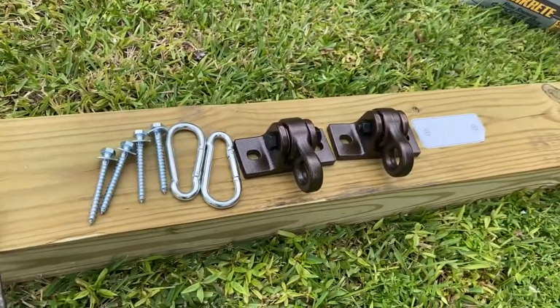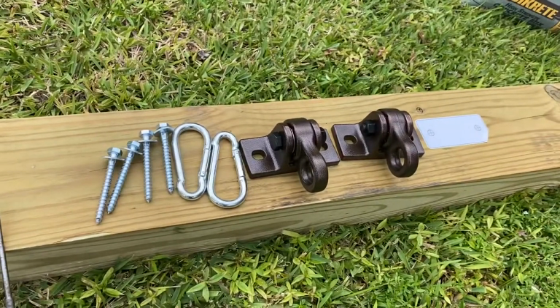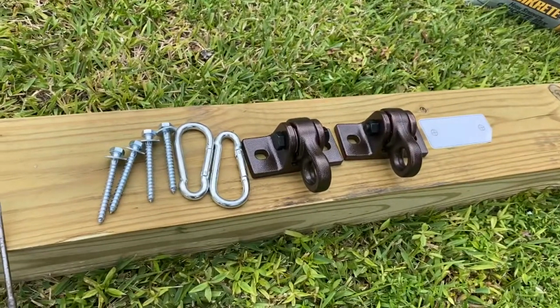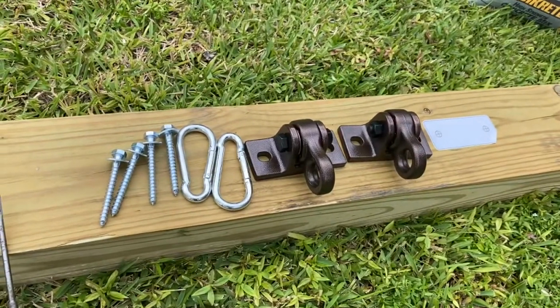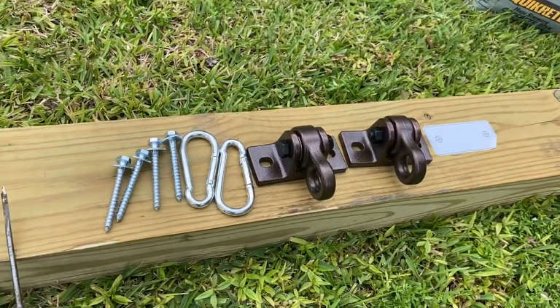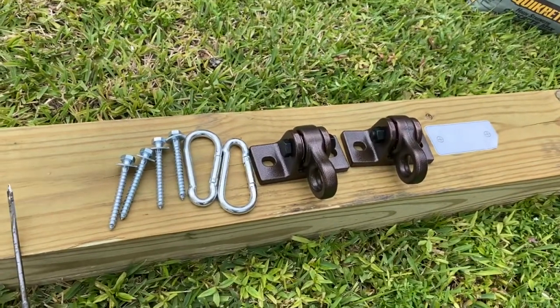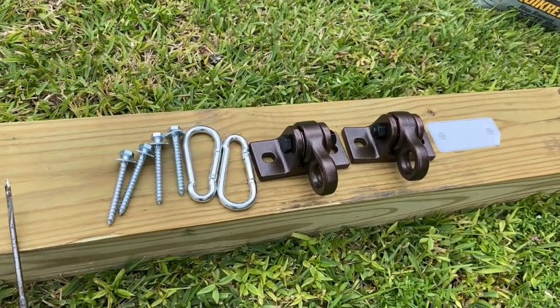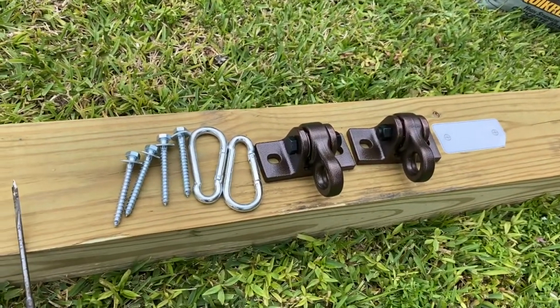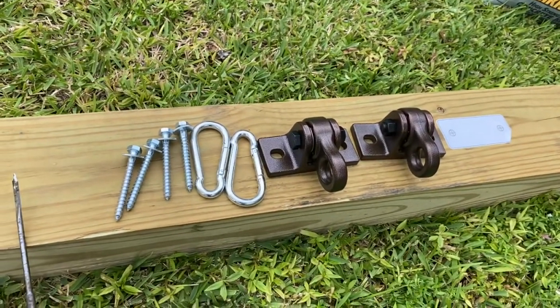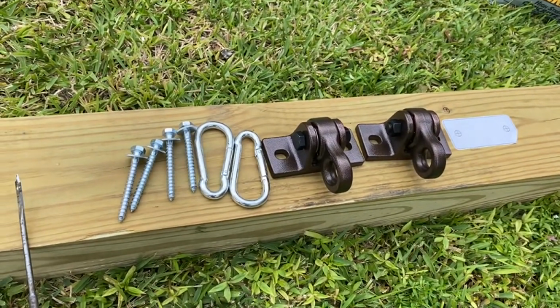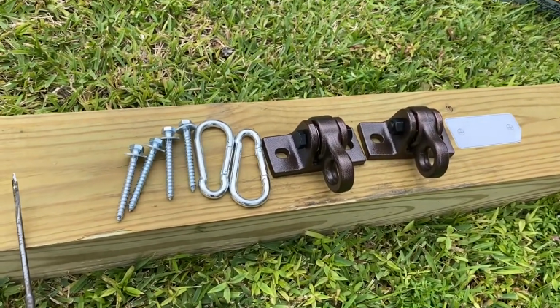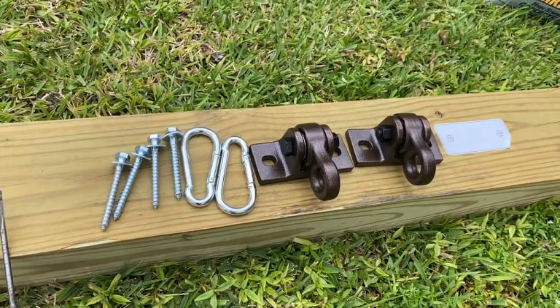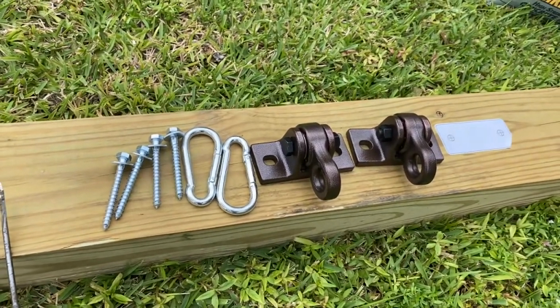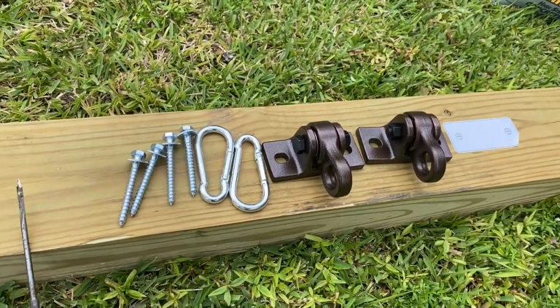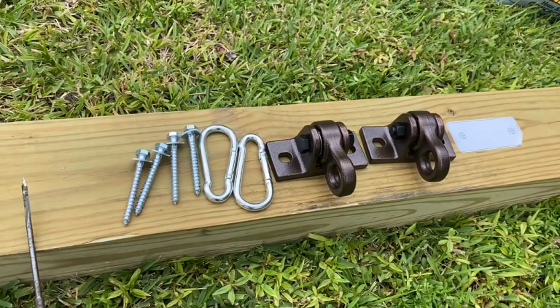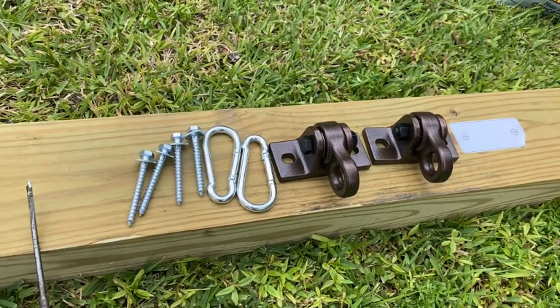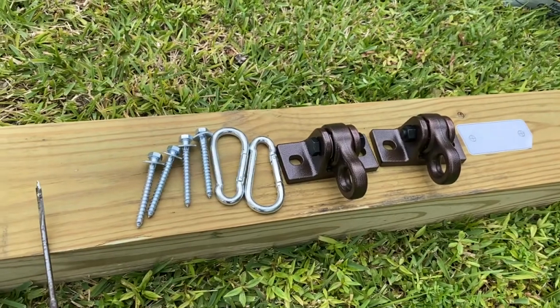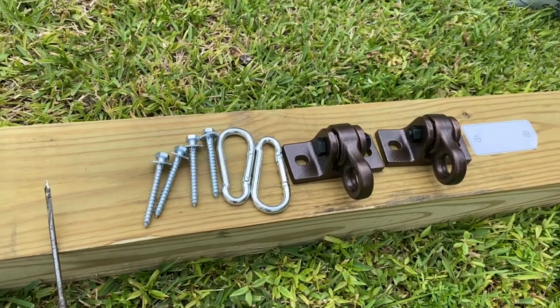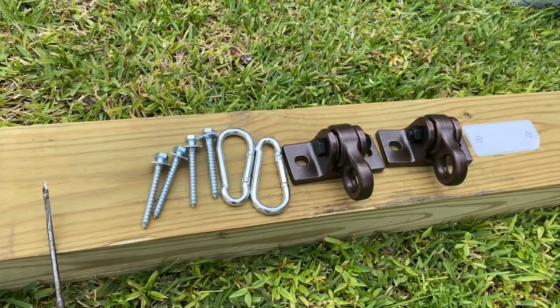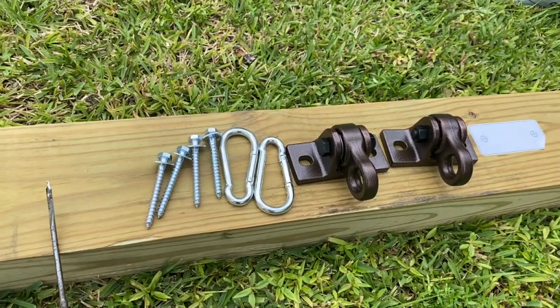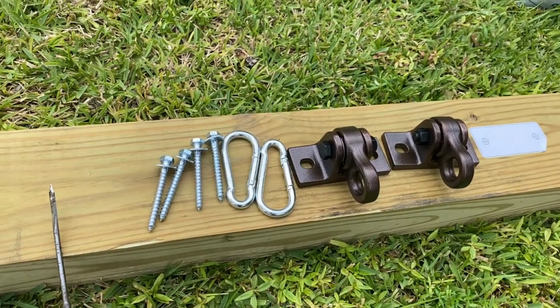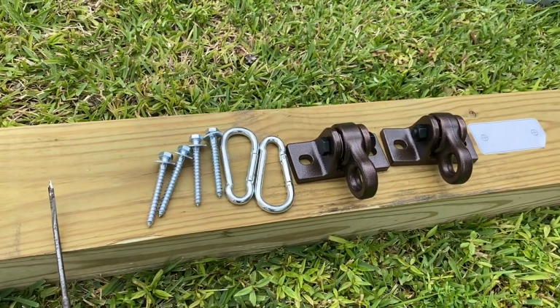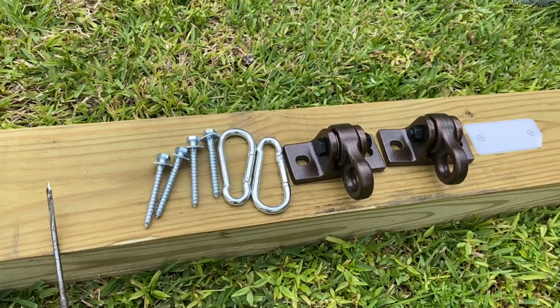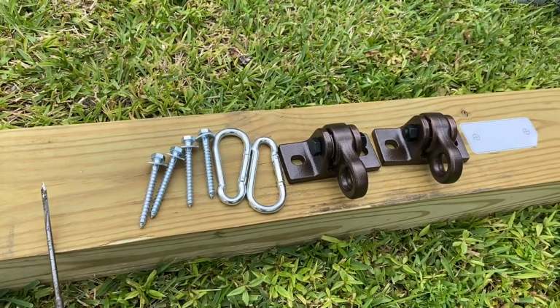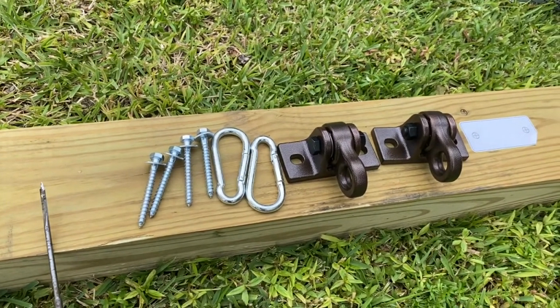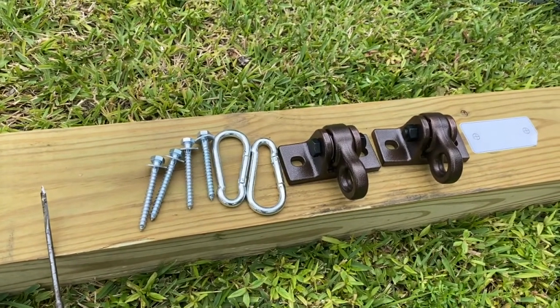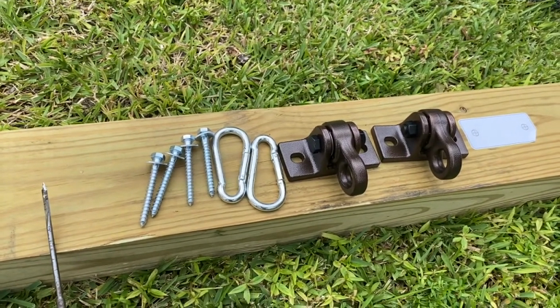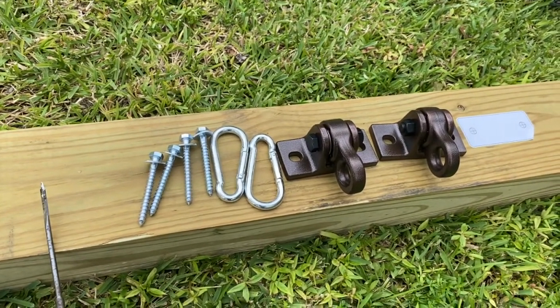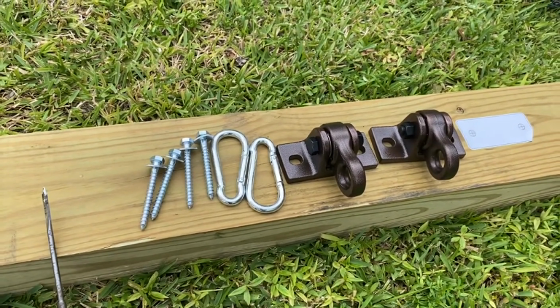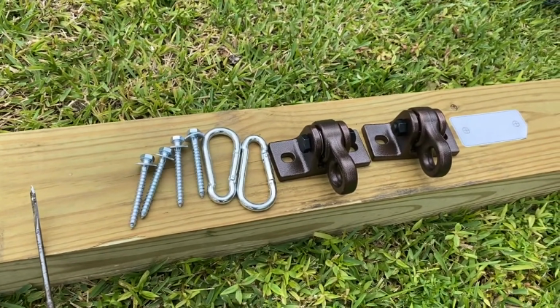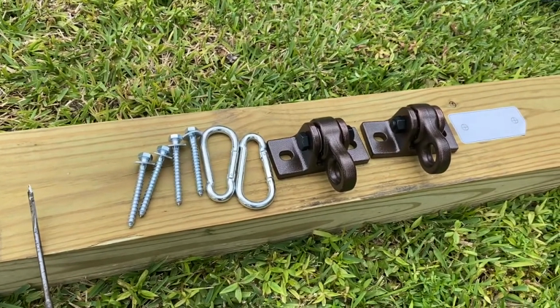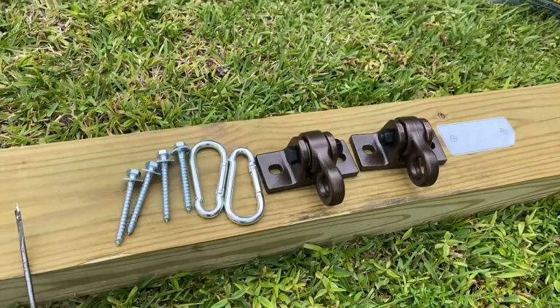All right, this is the BUSA — I believe that's how you pronounce it. These are the bronze swing hangers. I bought these on Amazon. They're worth the money, I'll just say it like that.